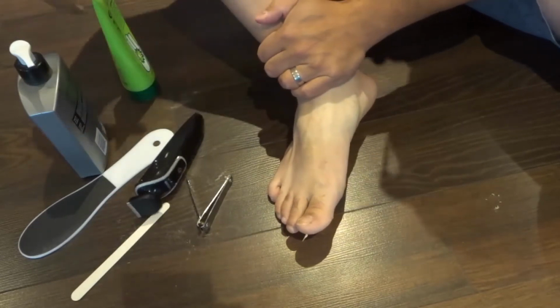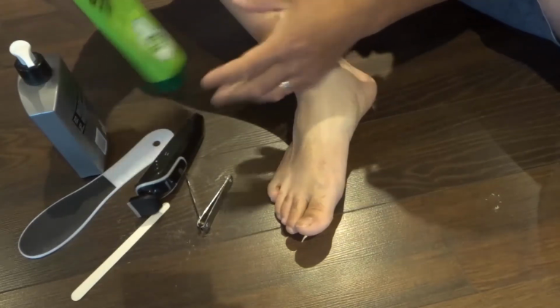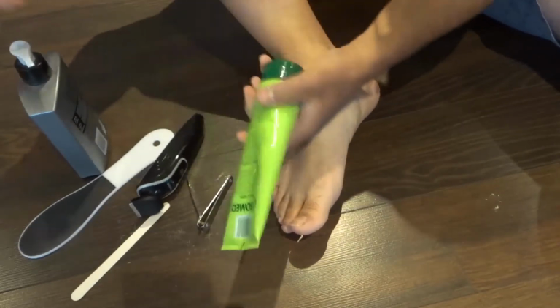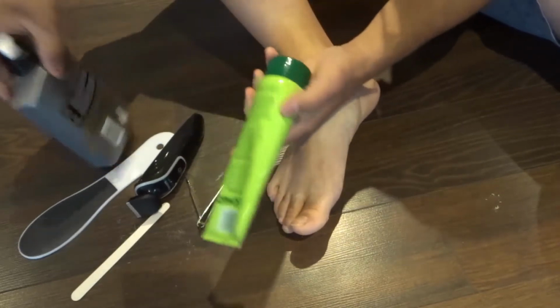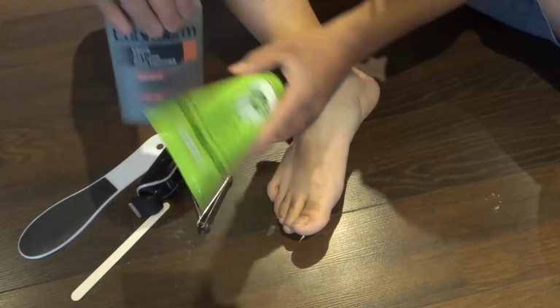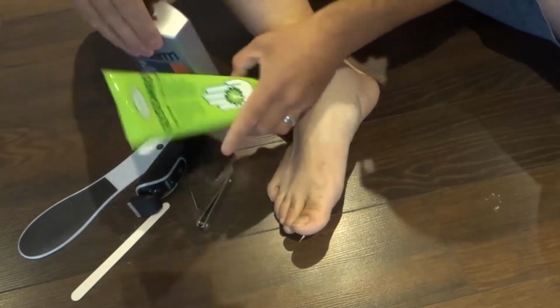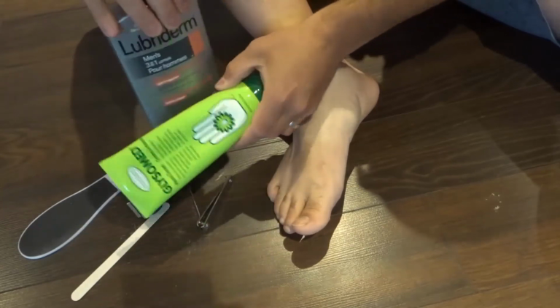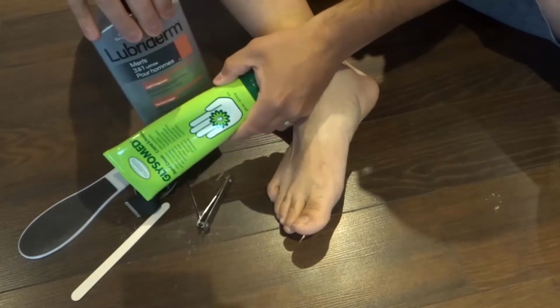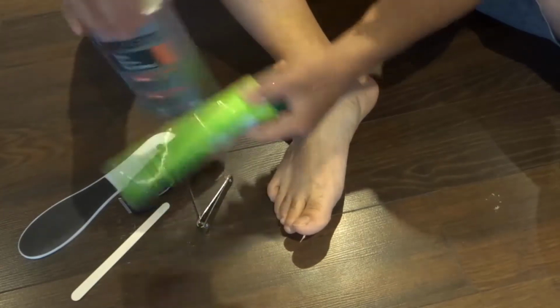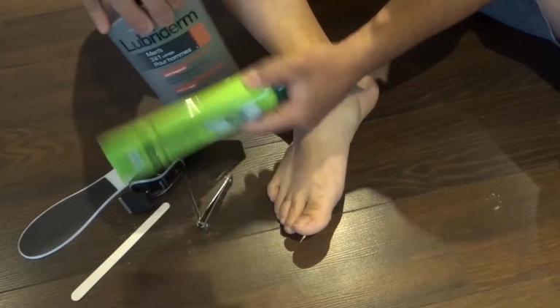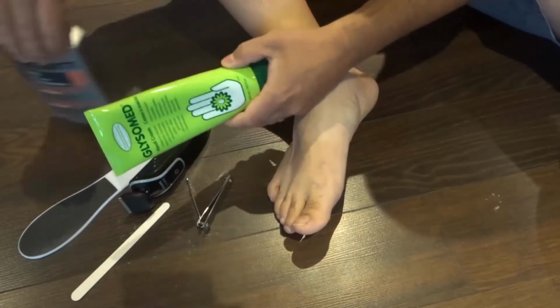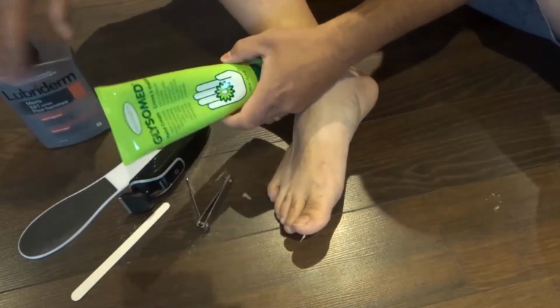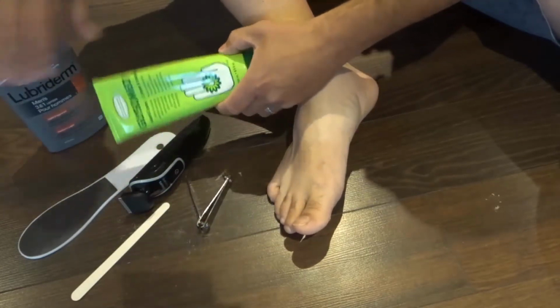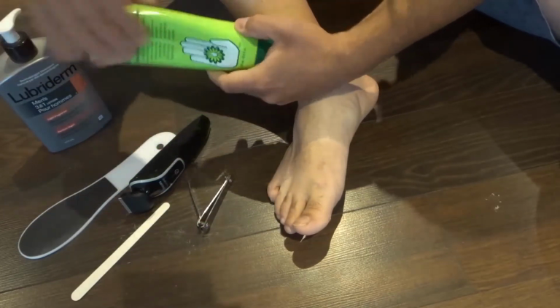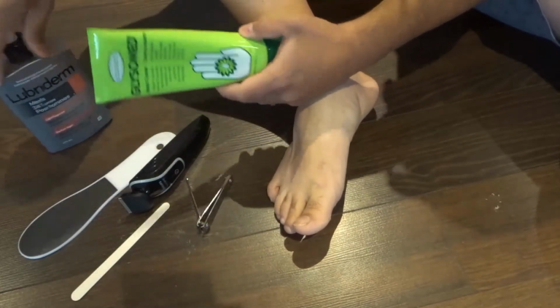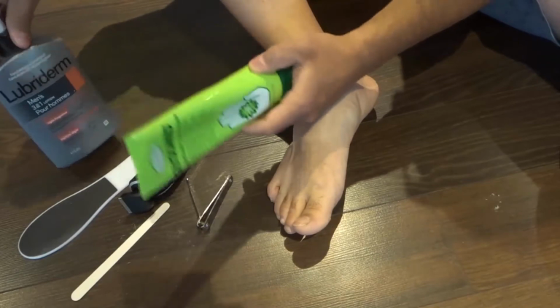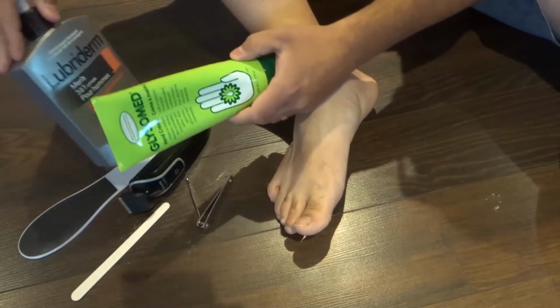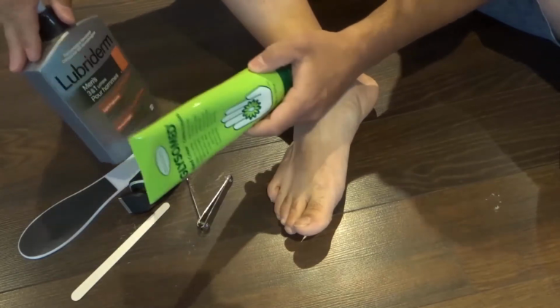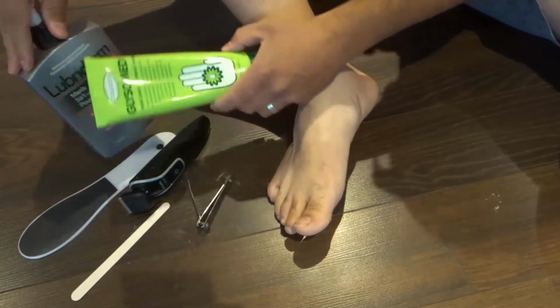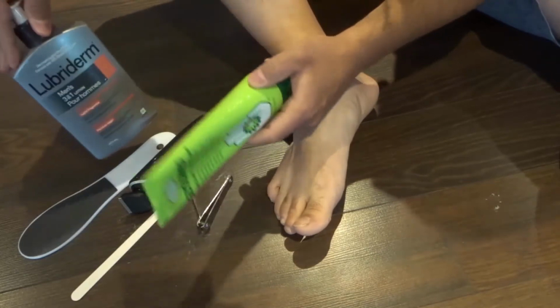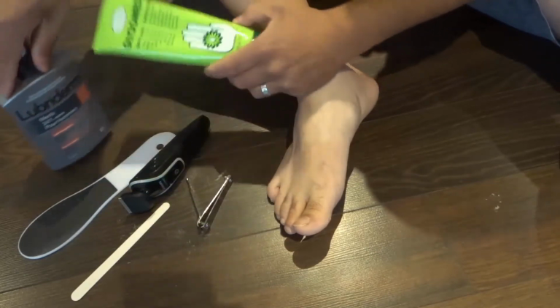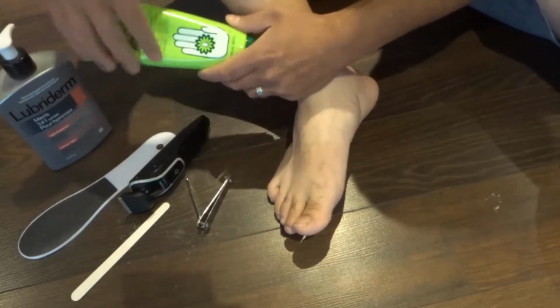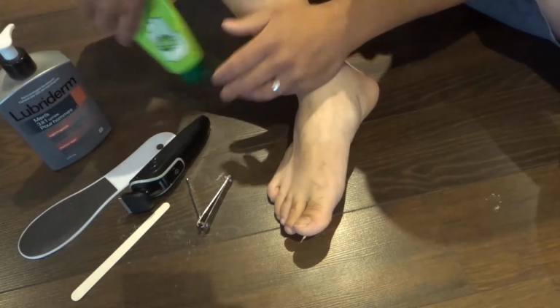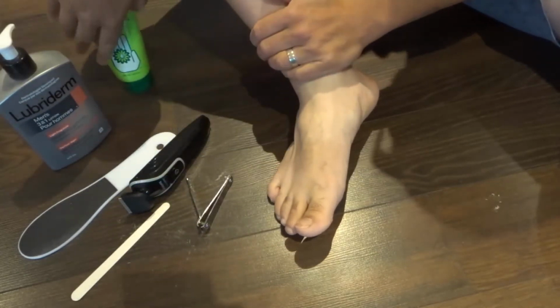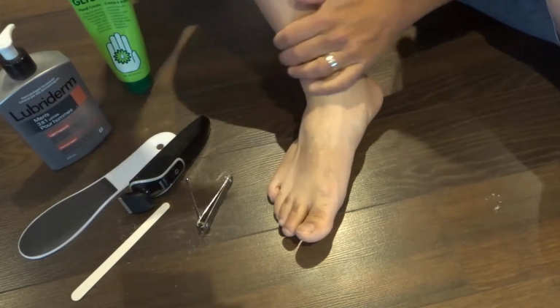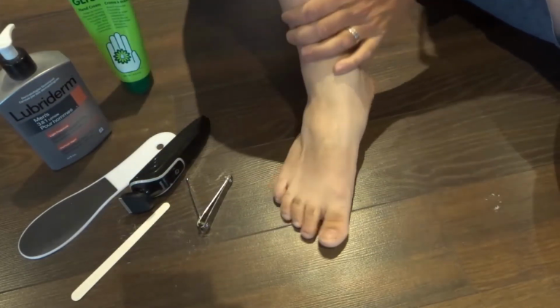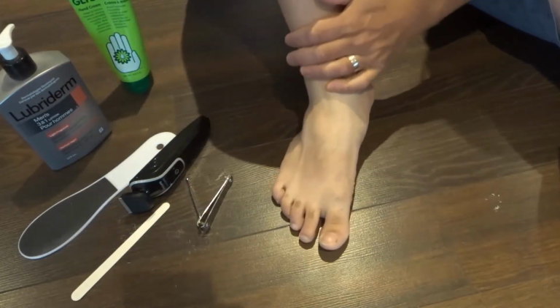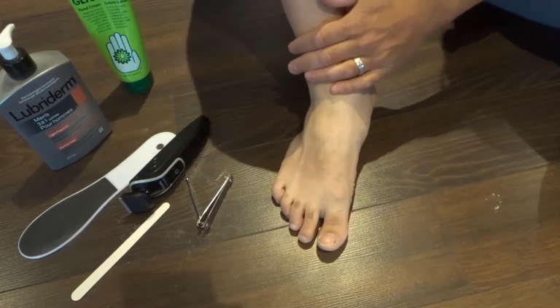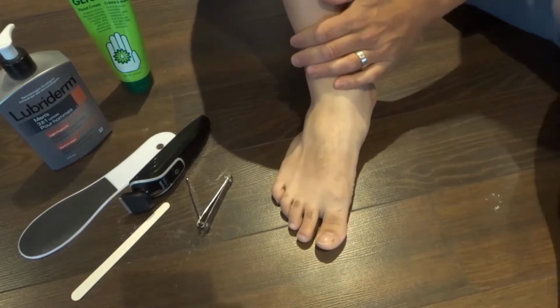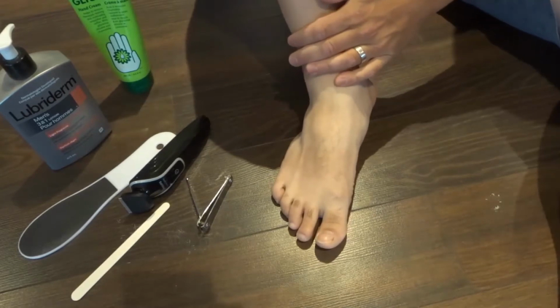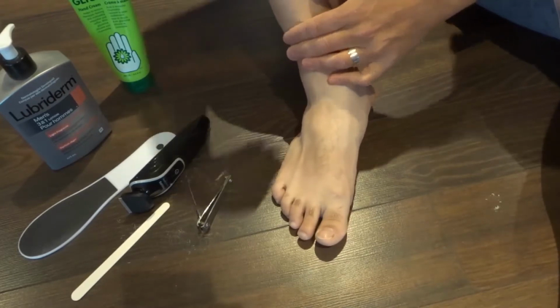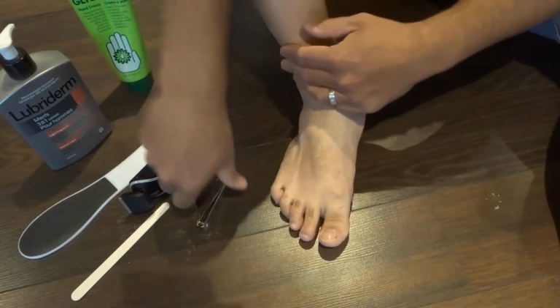You're going to need your favorite cream. You generally use a foot cream, but any cream works well. You don't have to get a specific foot cream — take it from me. Any cream that feels good will definitely do a good job at making your feet nice and smooth.